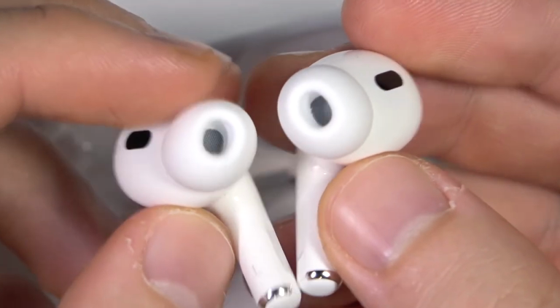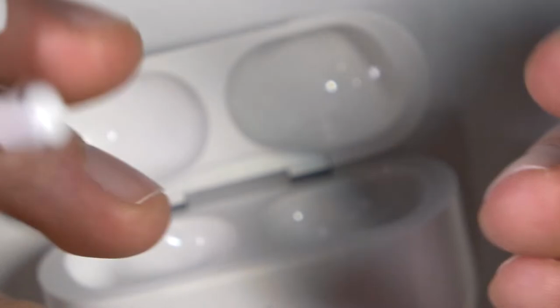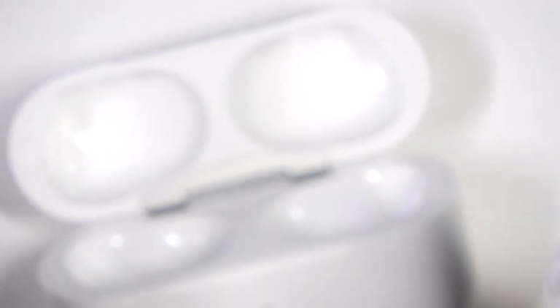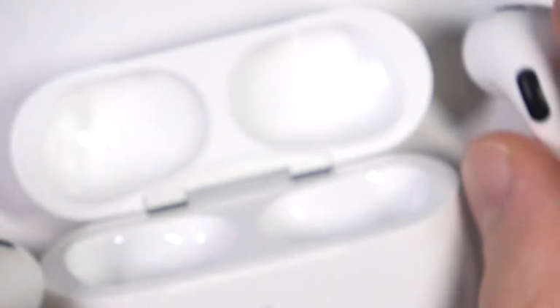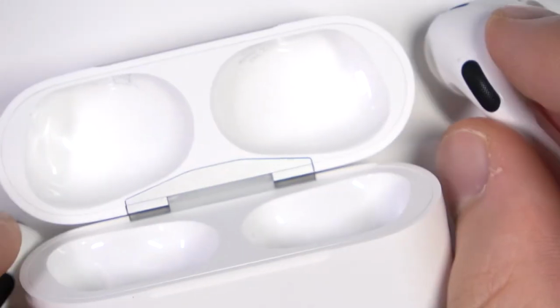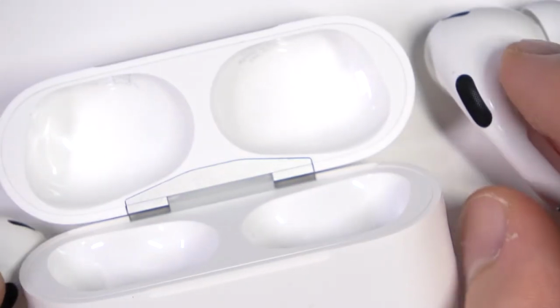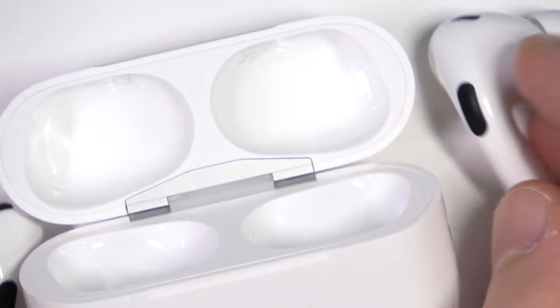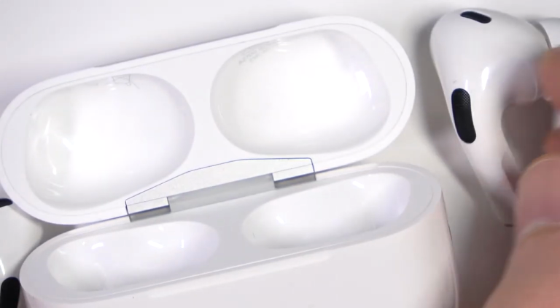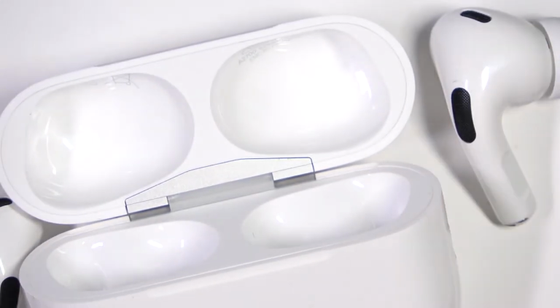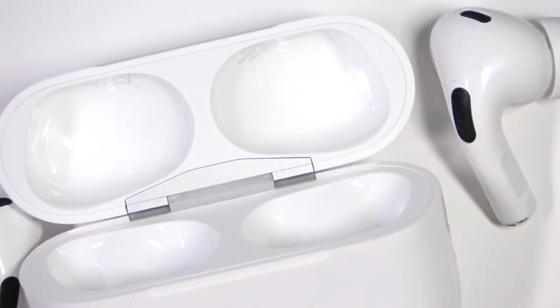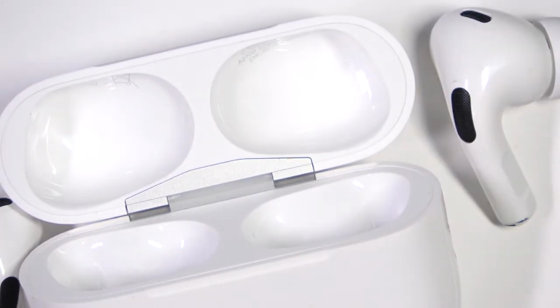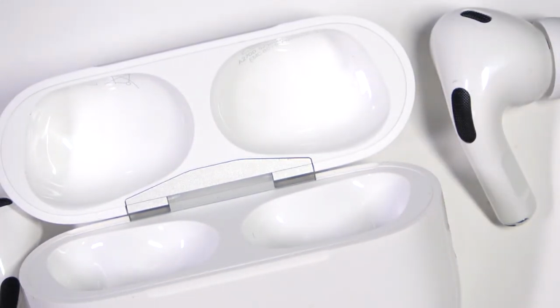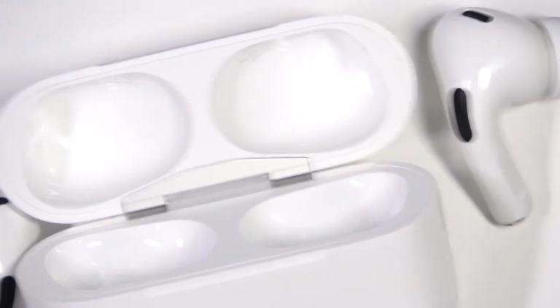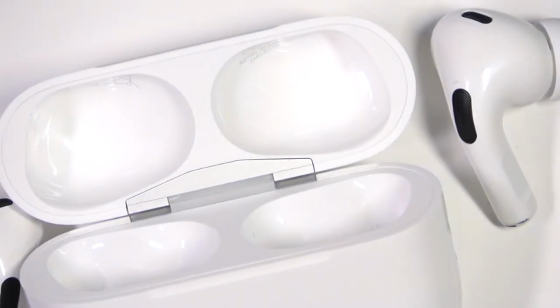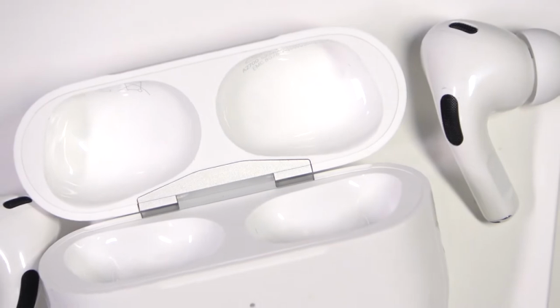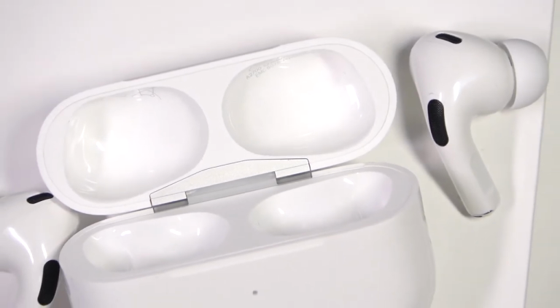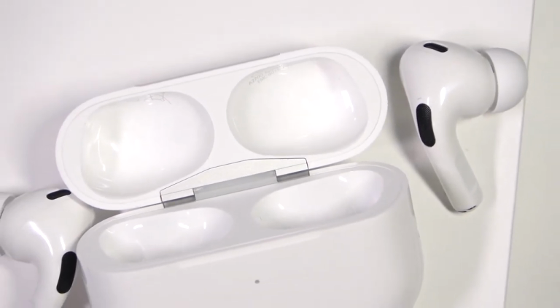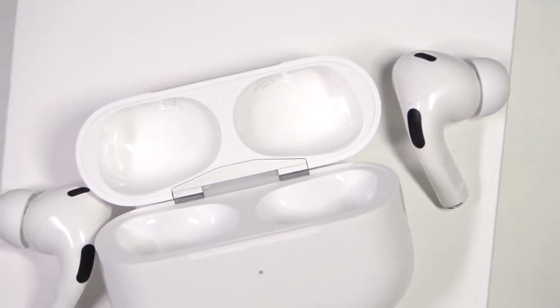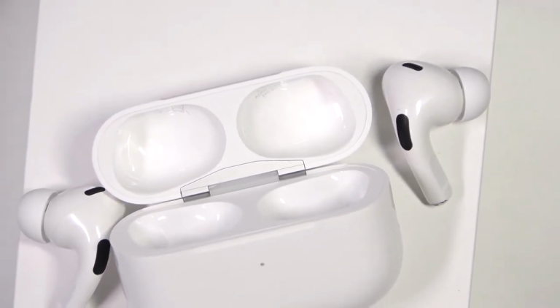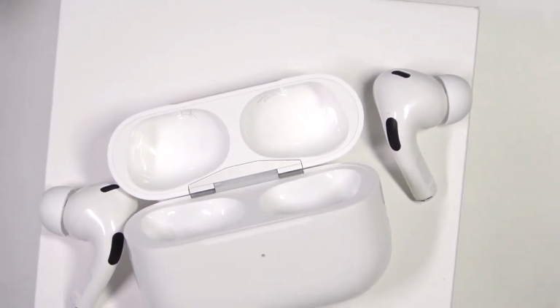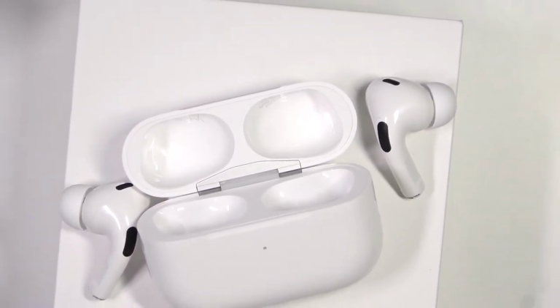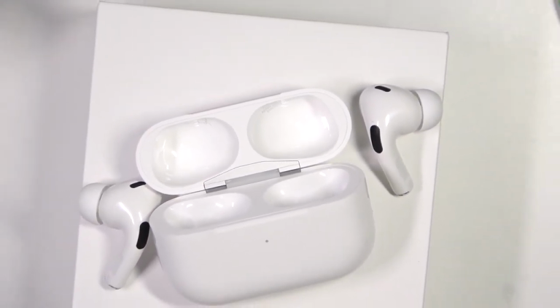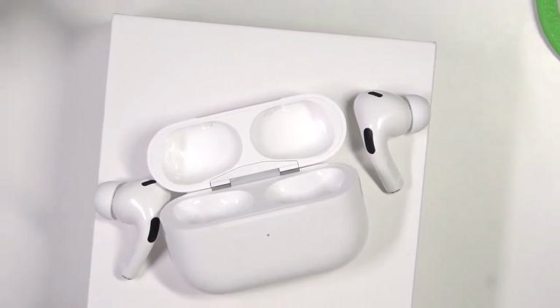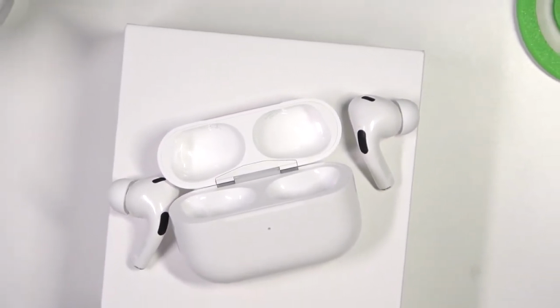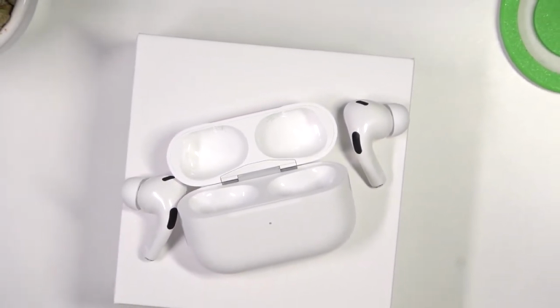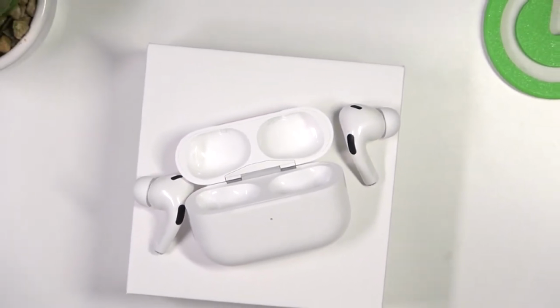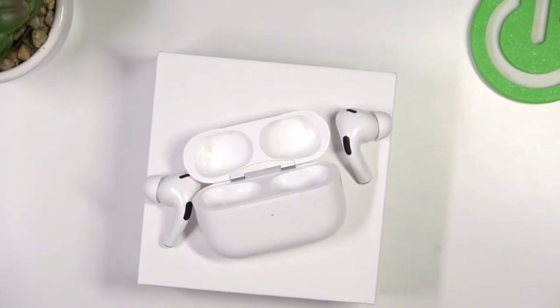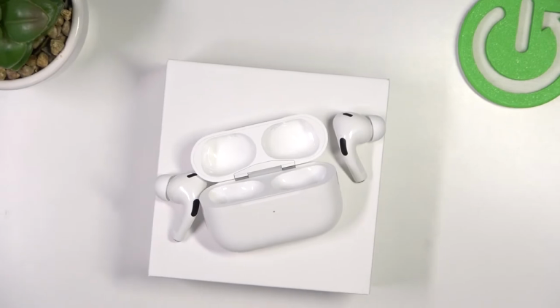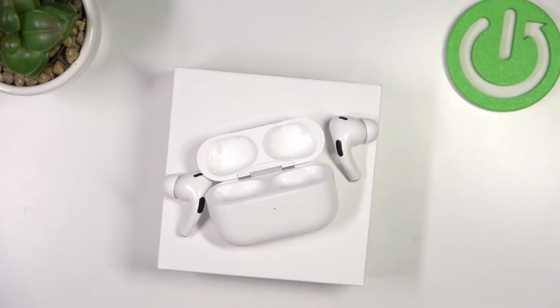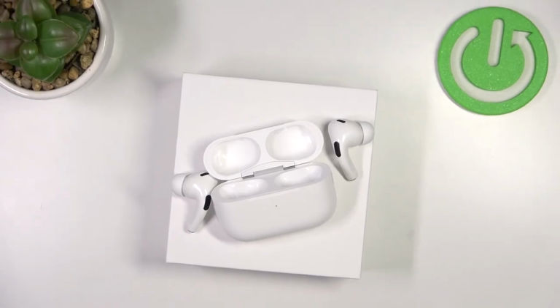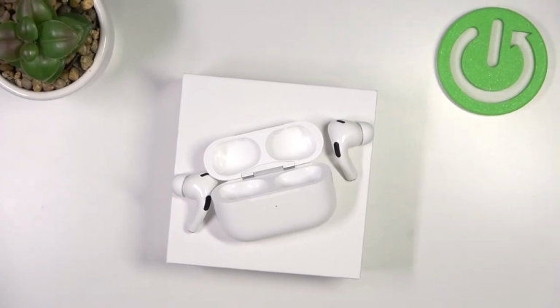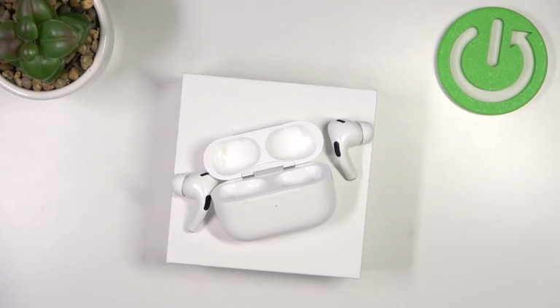So yeah, that's all for this video. If you wonder where is the microphone of the AirPods Pro 2nd generation, here it is. That's all. Remember to leave a like, comment, and subscribe to our channel.